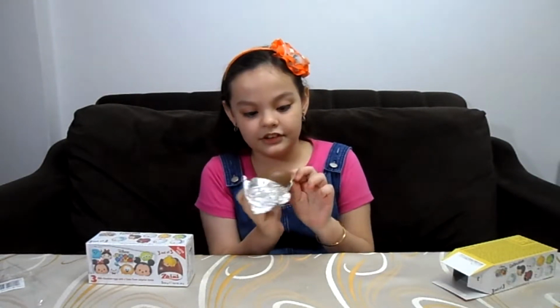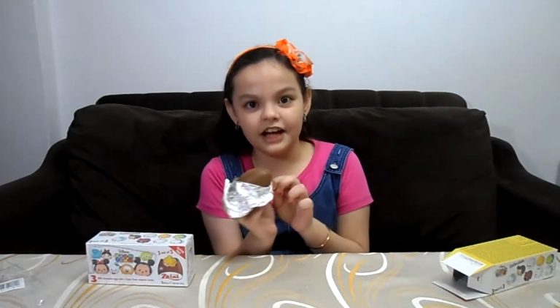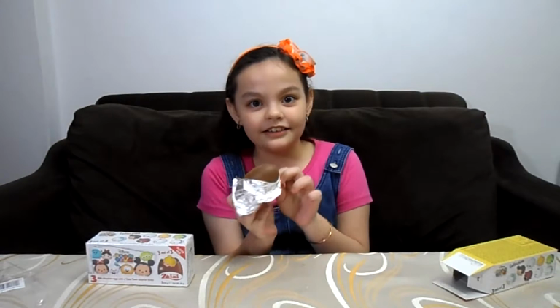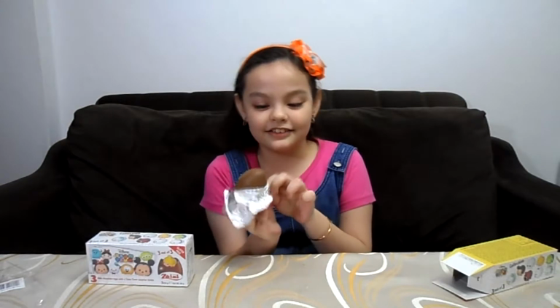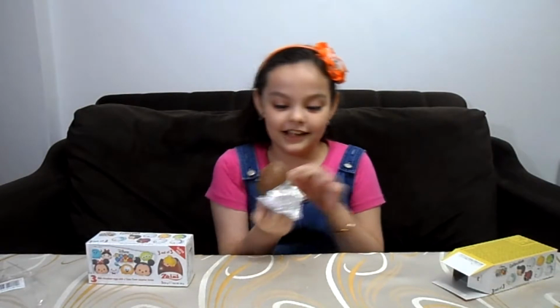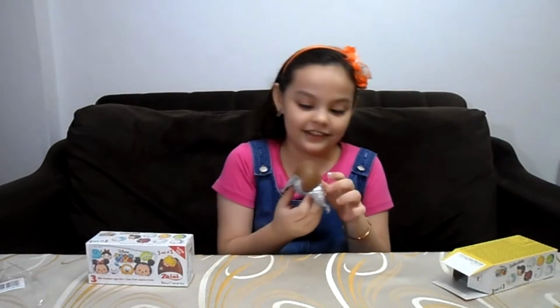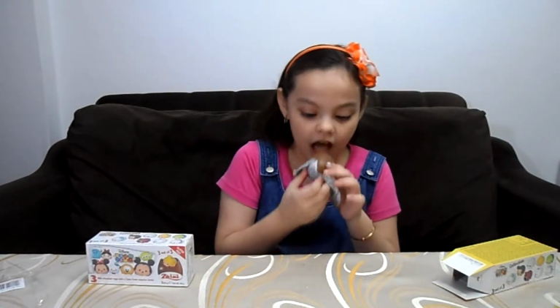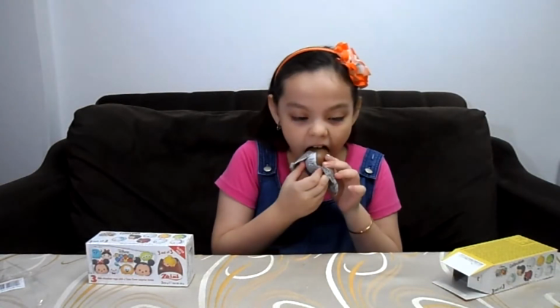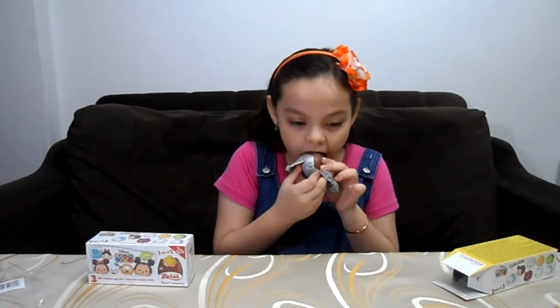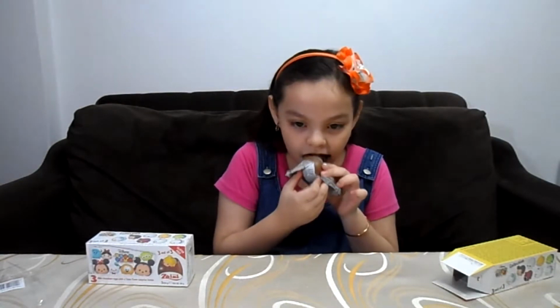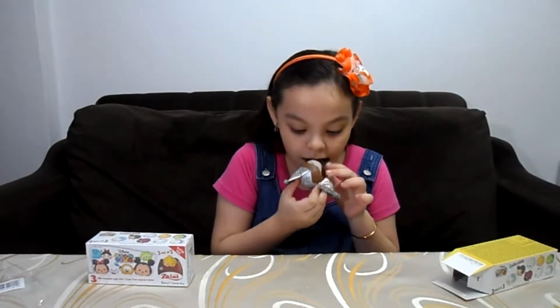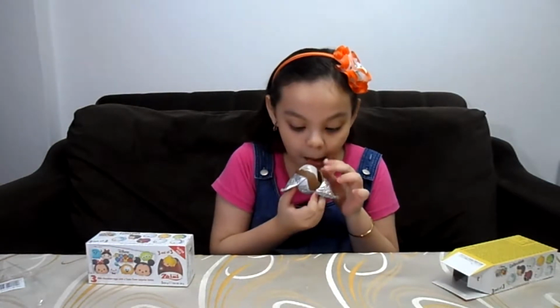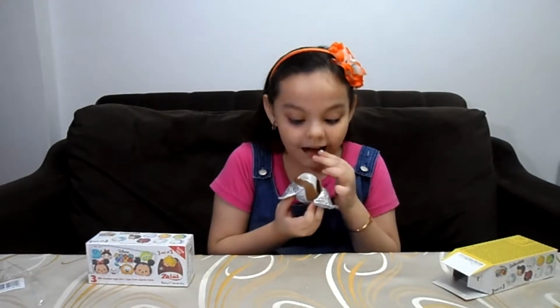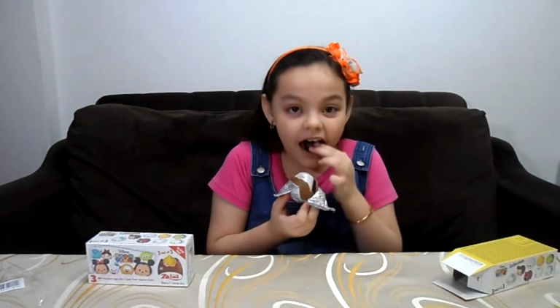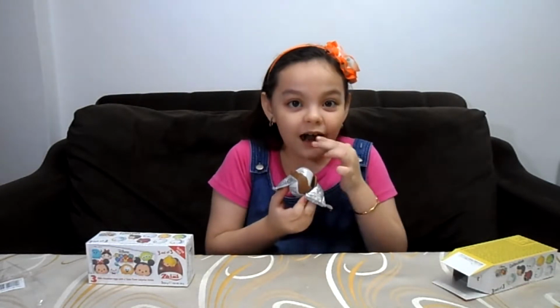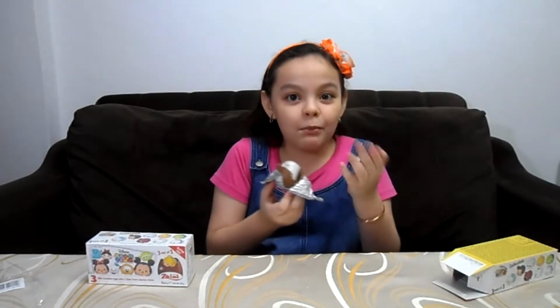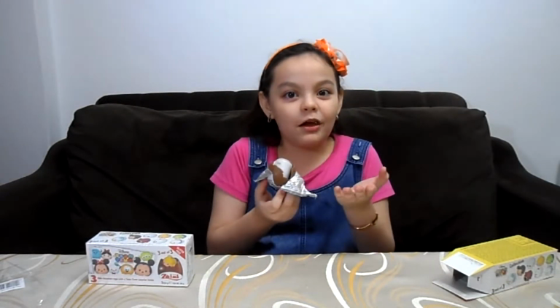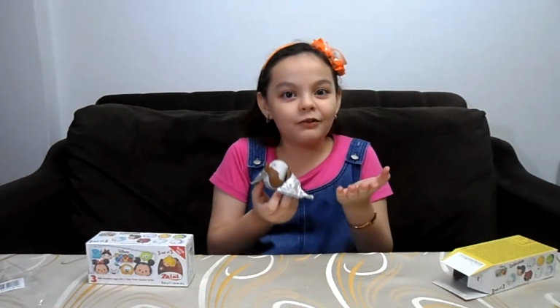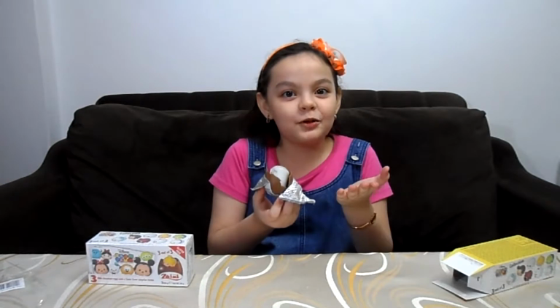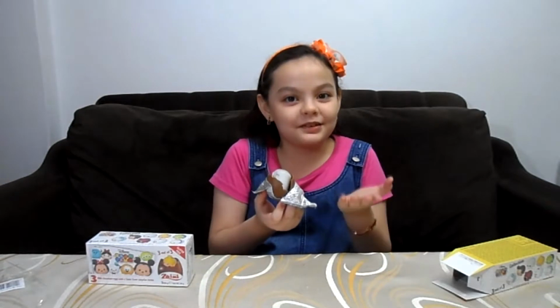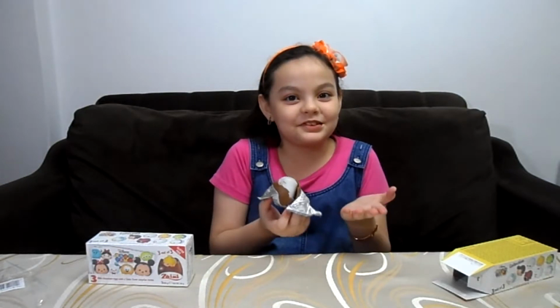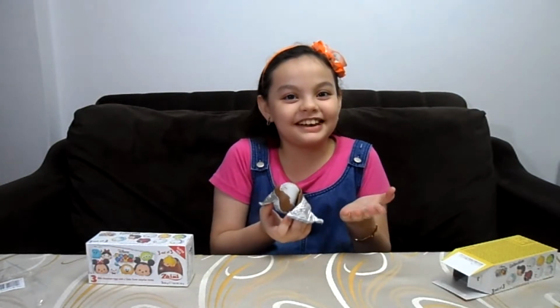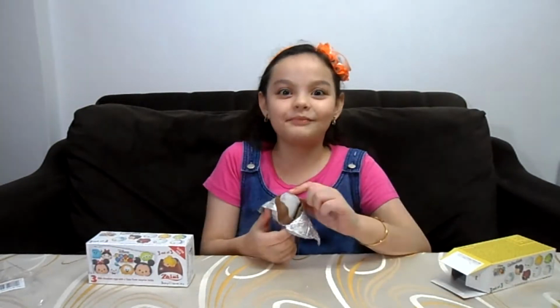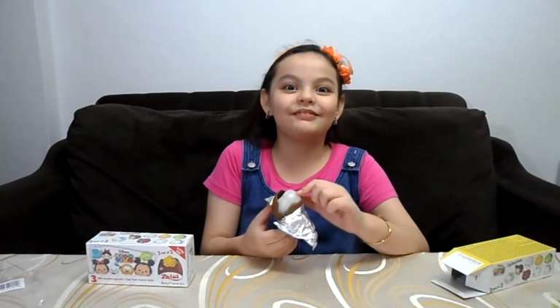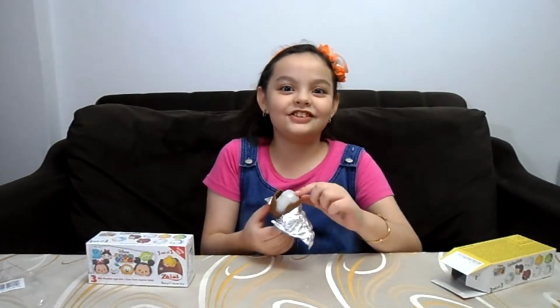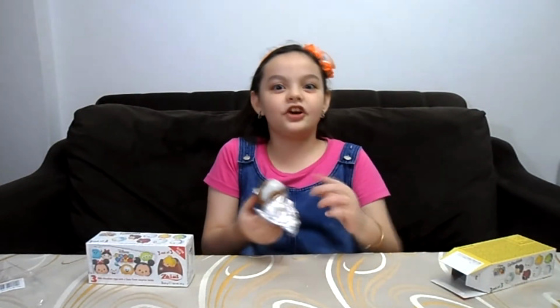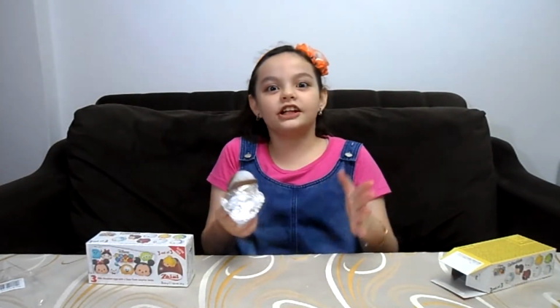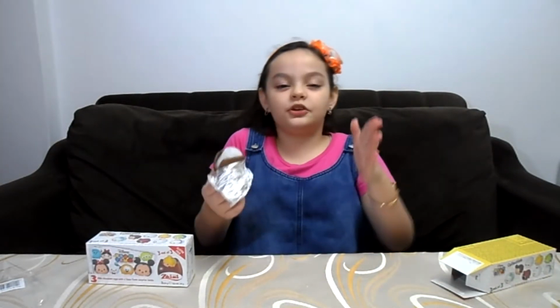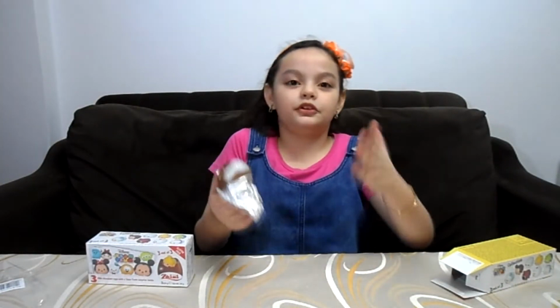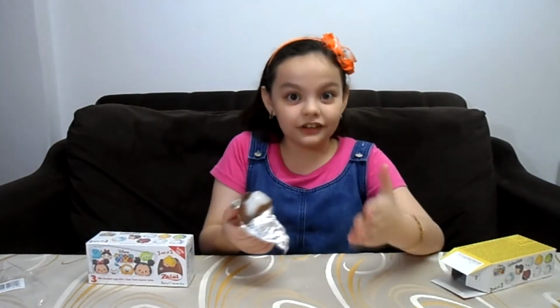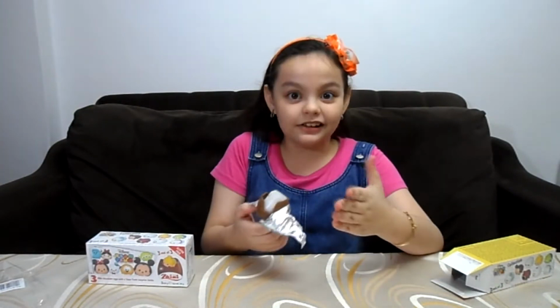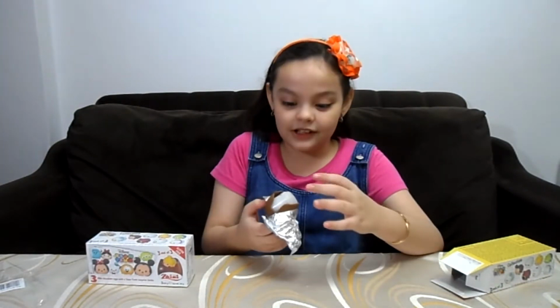Wait a second, did I eat? That's a good egg. I've bitten off too much. Mmm, this chocolate is so good. I love it.